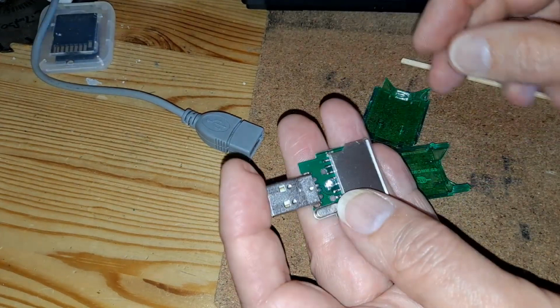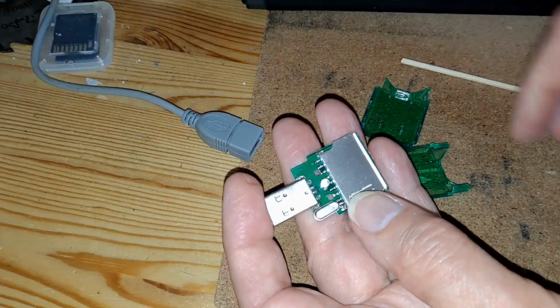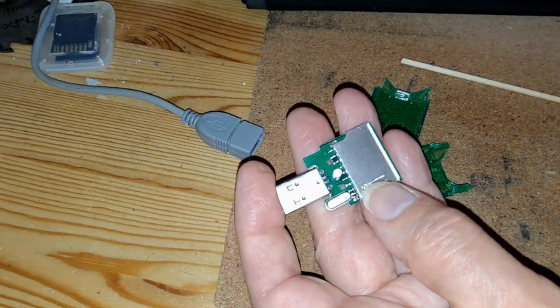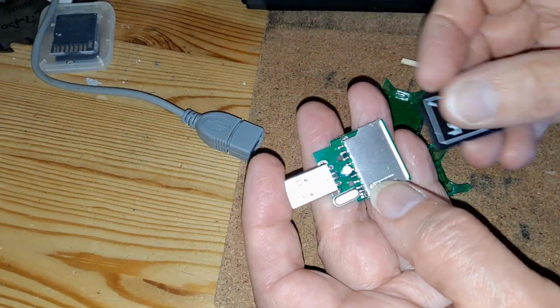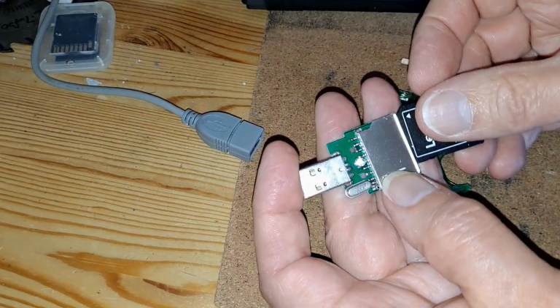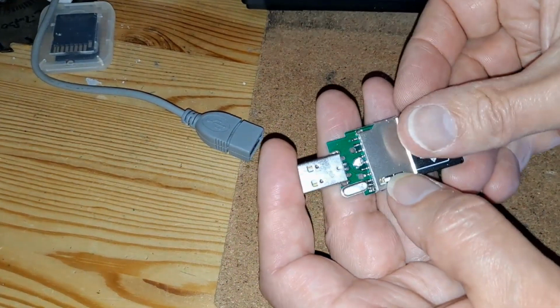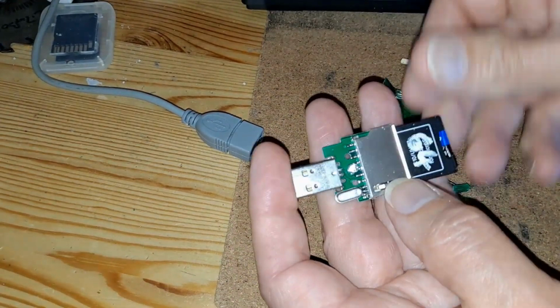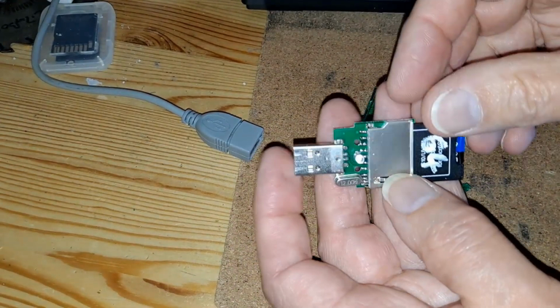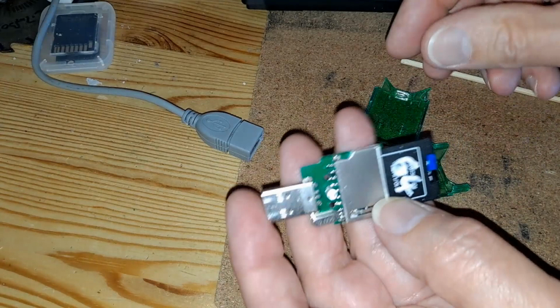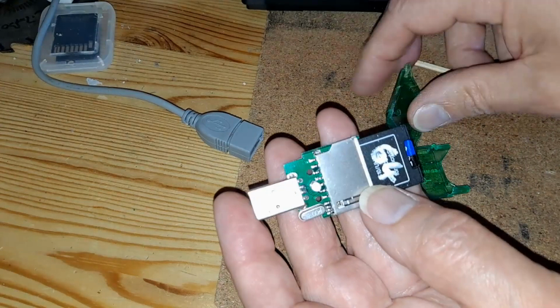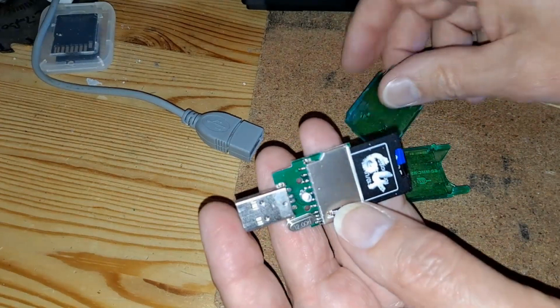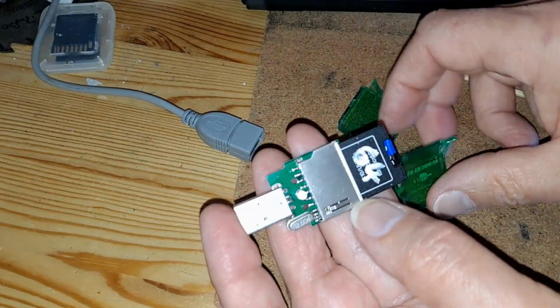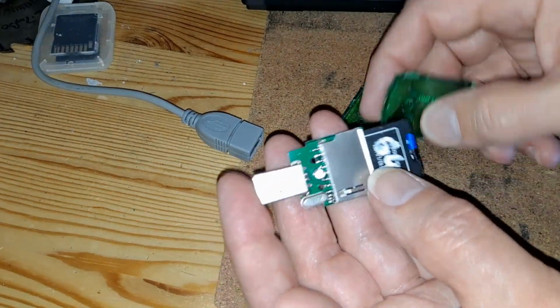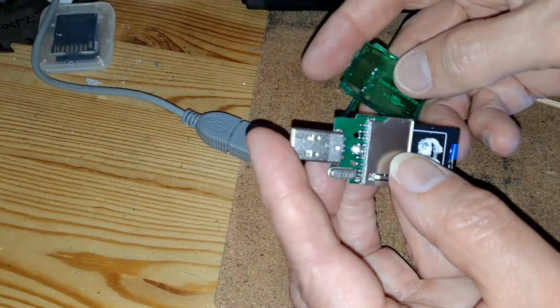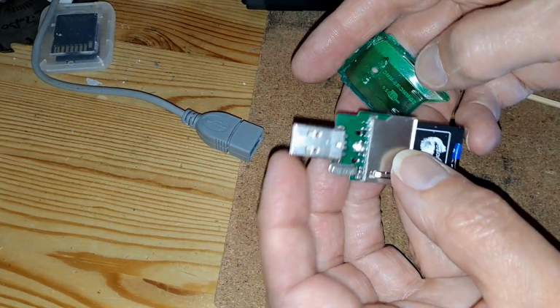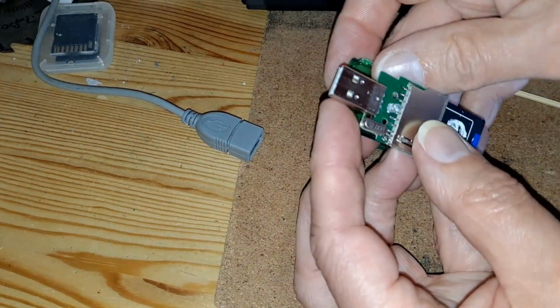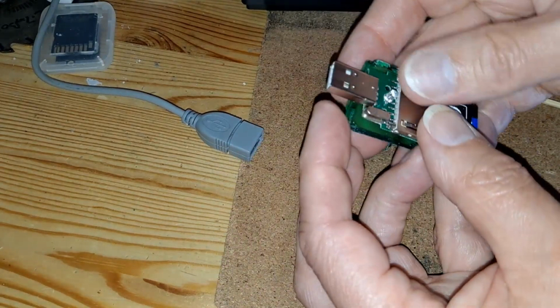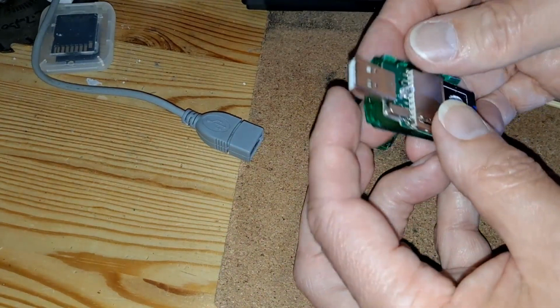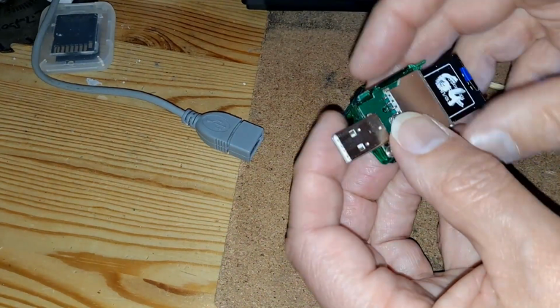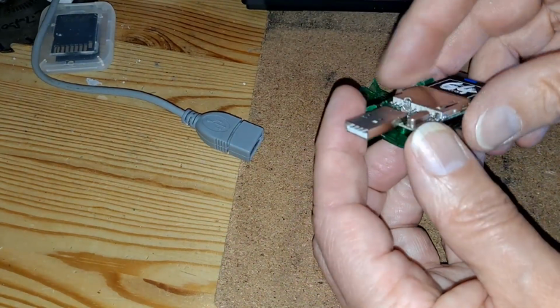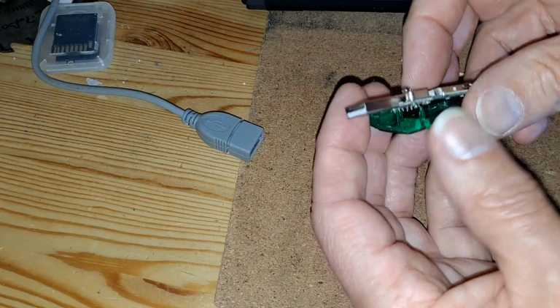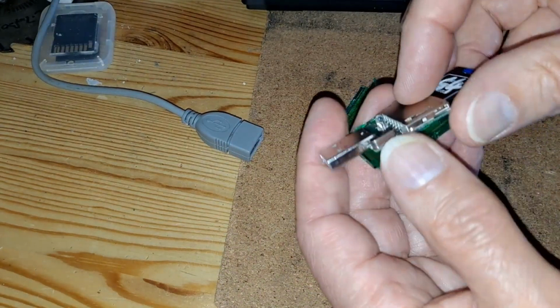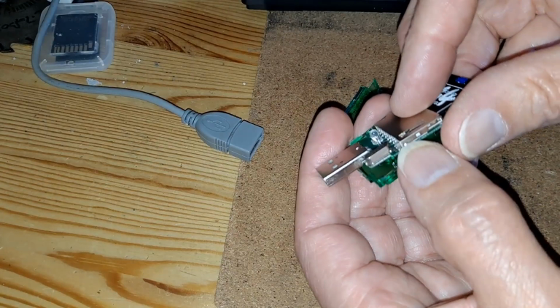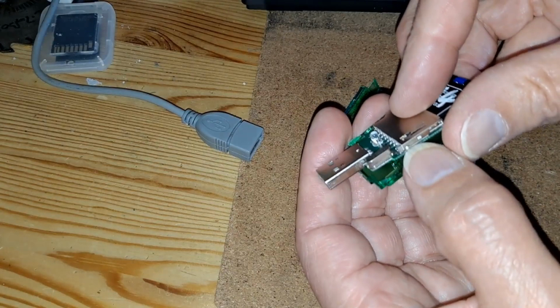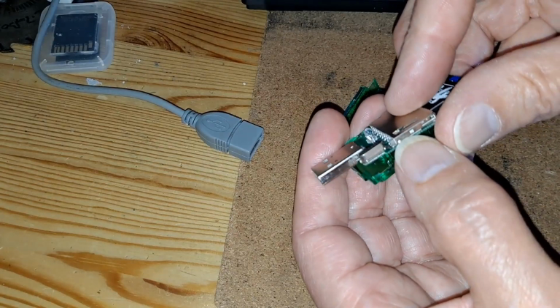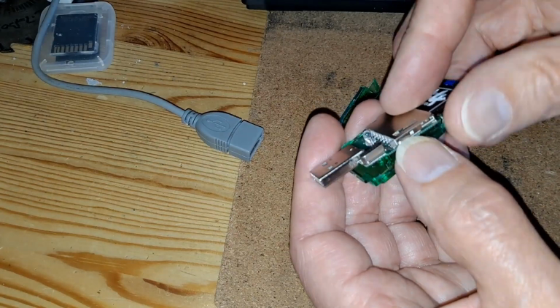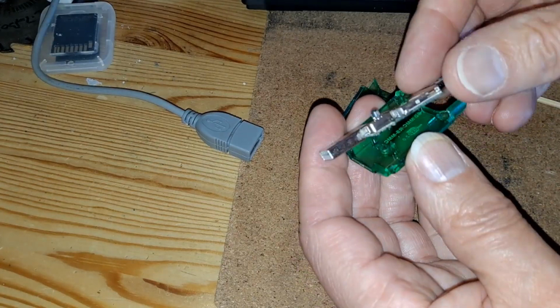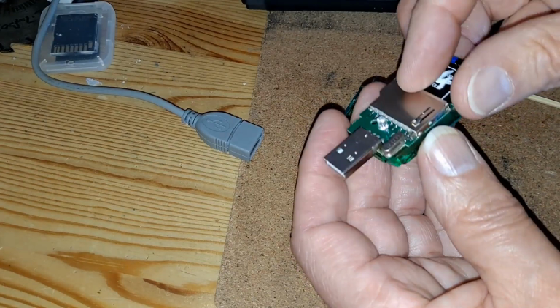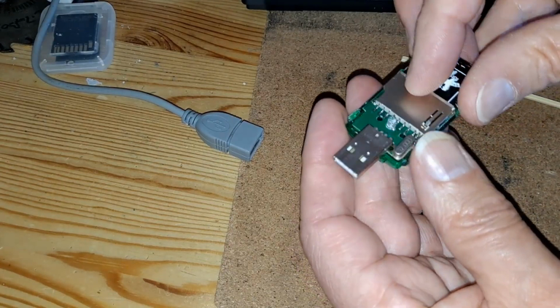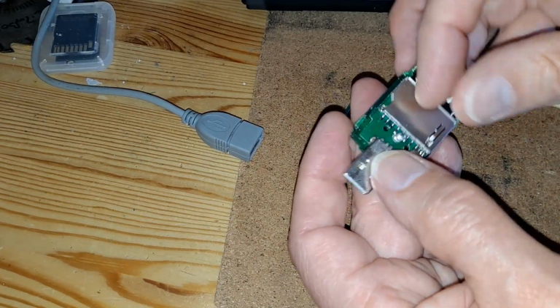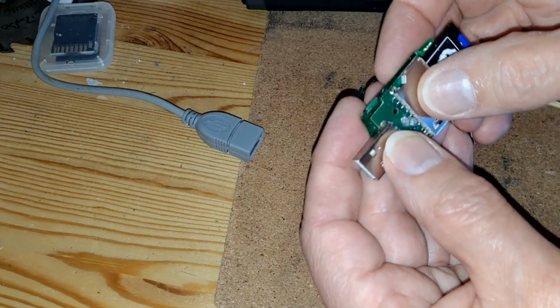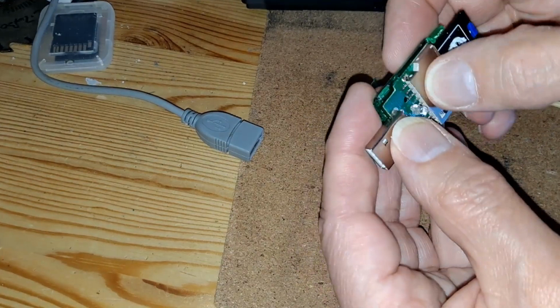So that's just for reference. If you have one of these and you're getting an intermittent connection, then have a look here and see if that's what your problem is.